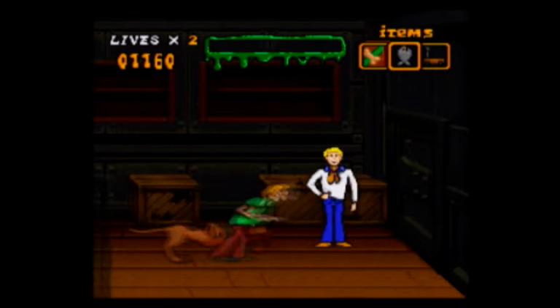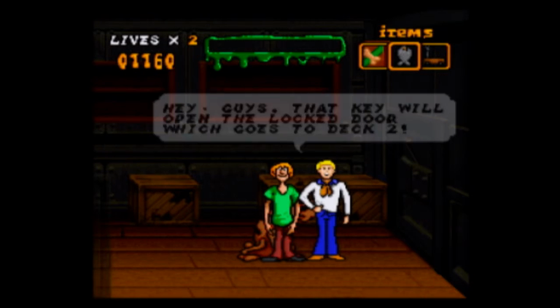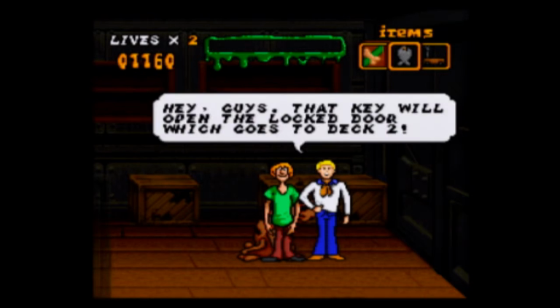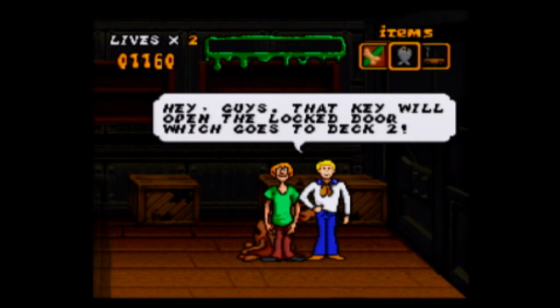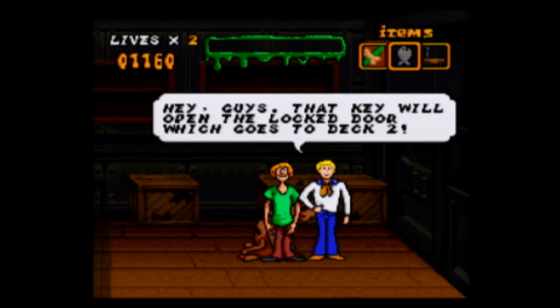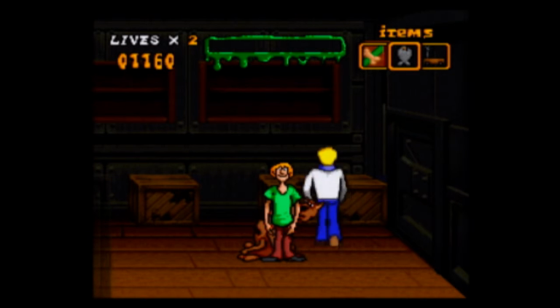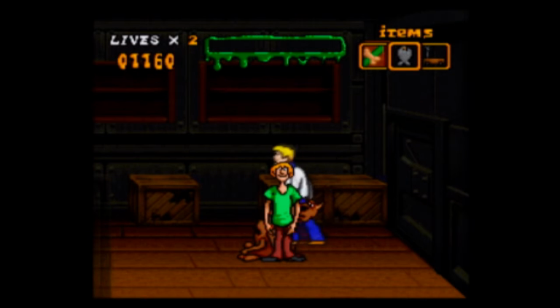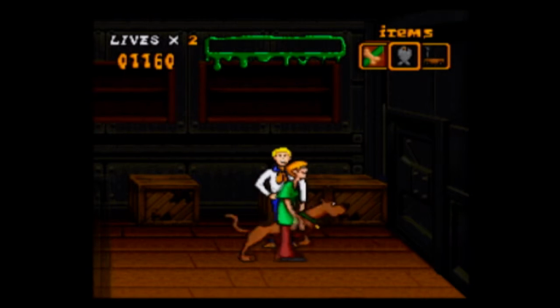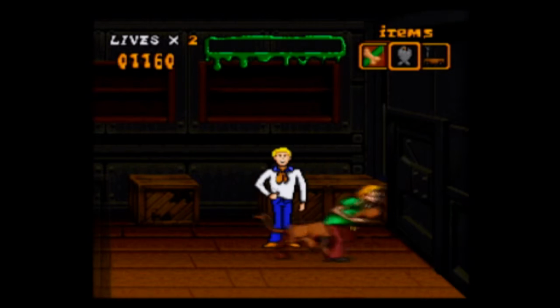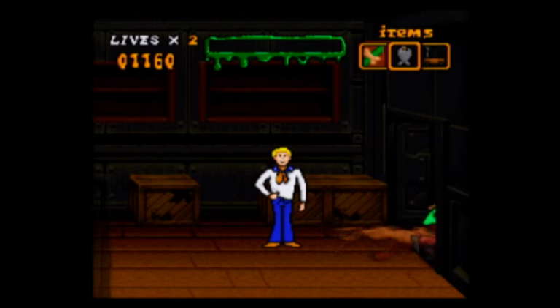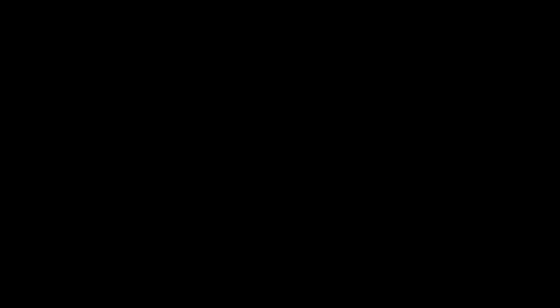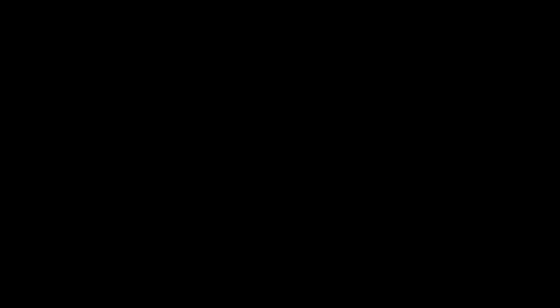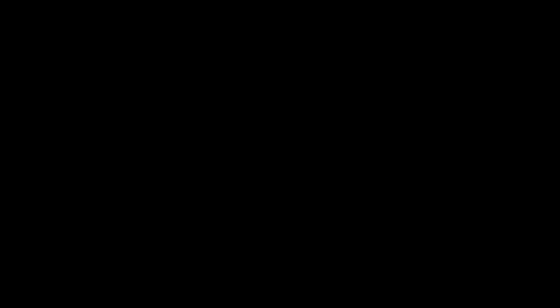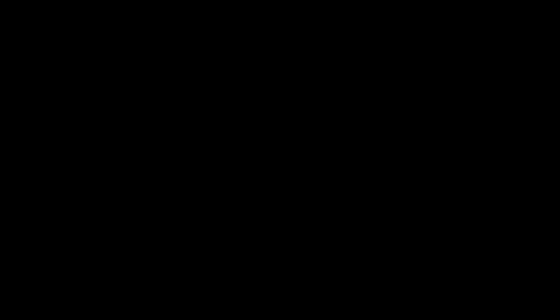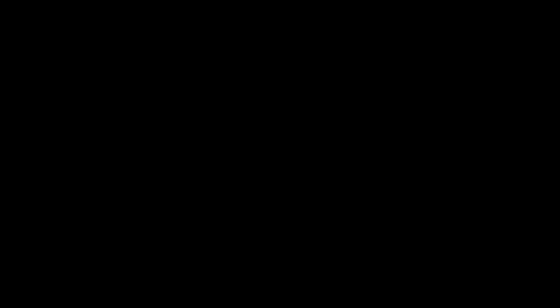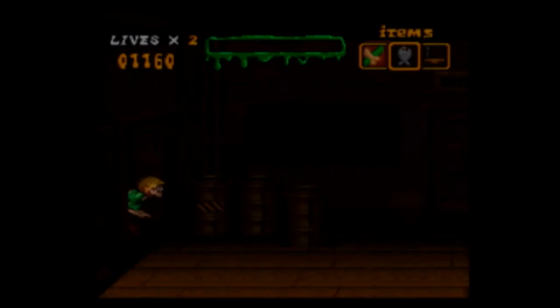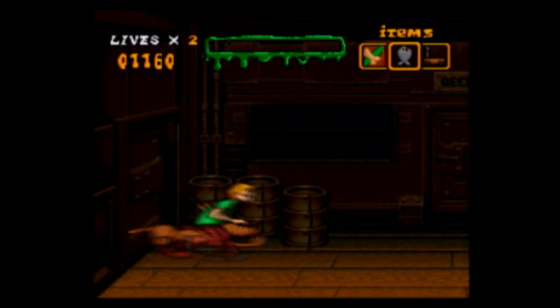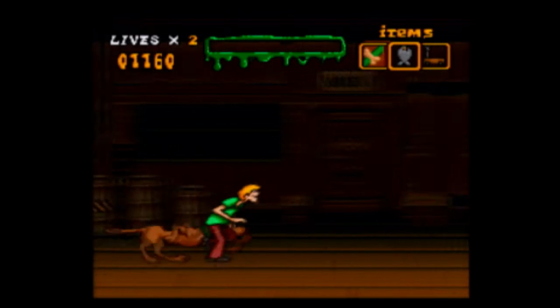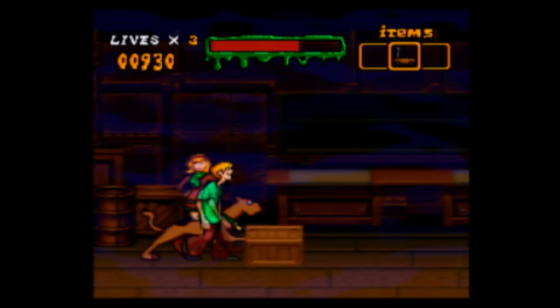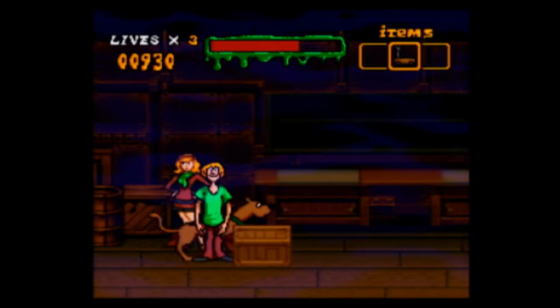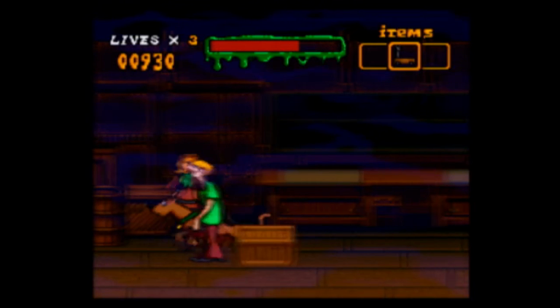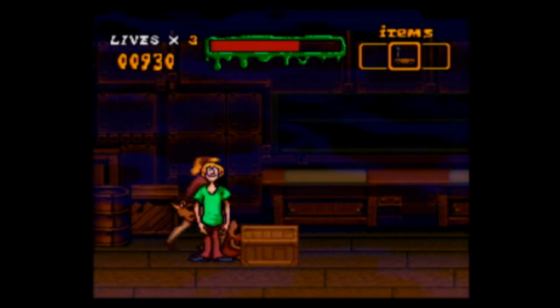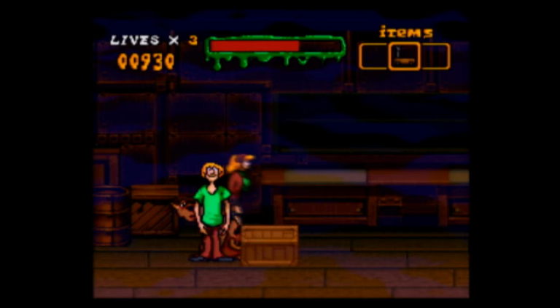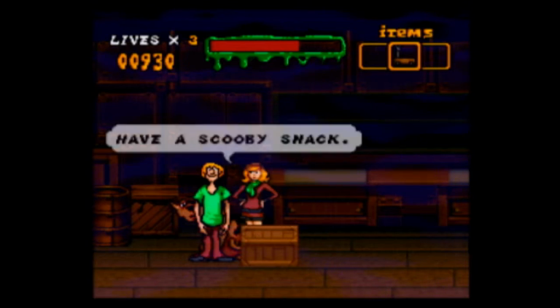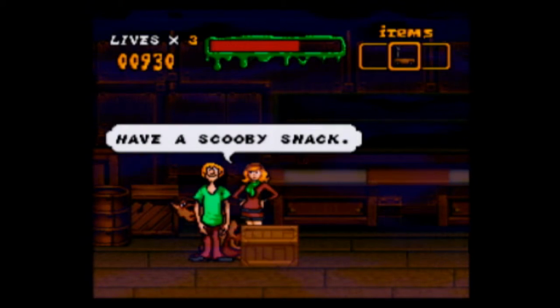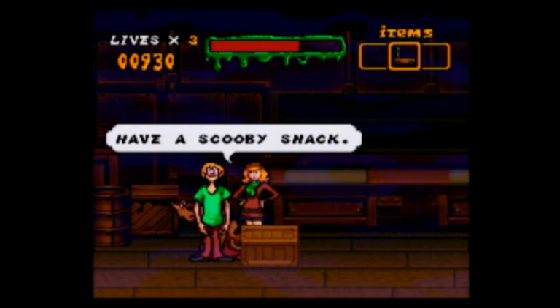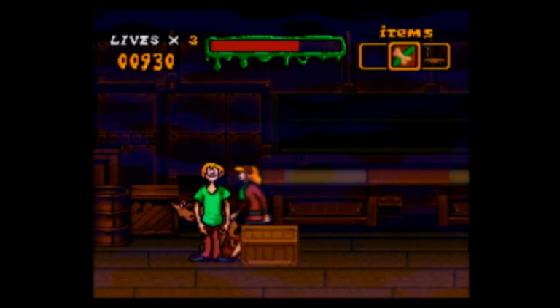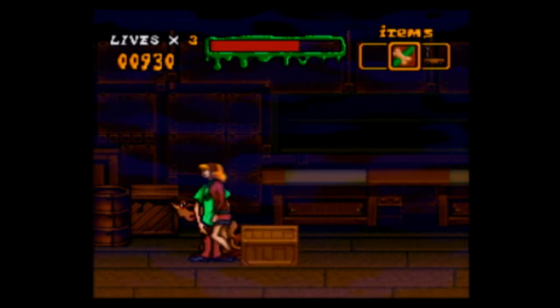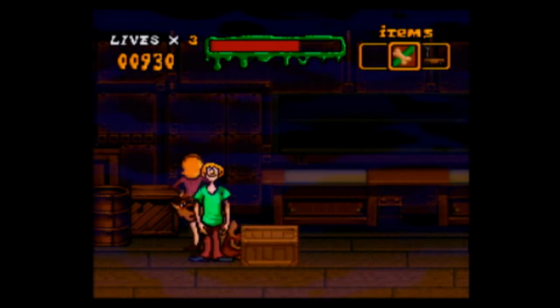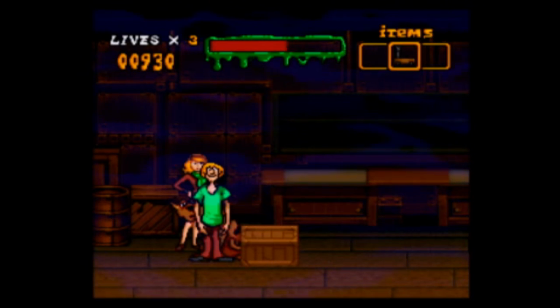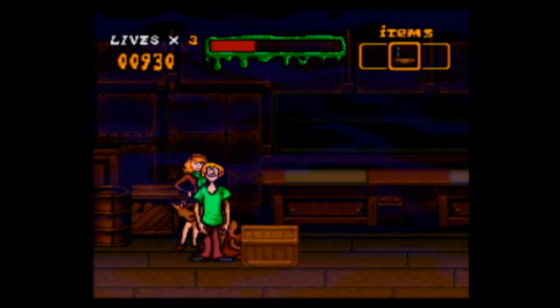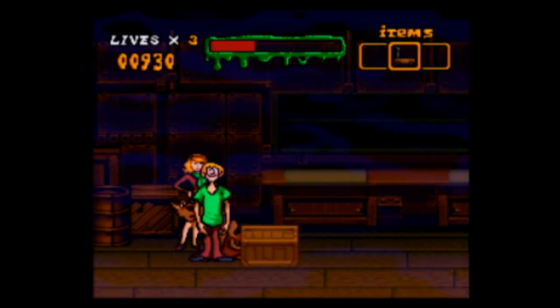Fred is there to offer you advice and assistance about accessing previously inaccessible areas of whatever abandoned location you're in. And Daphne will occasionally give you Scooby snacks, which will heal any damage you've taken throughout the game.